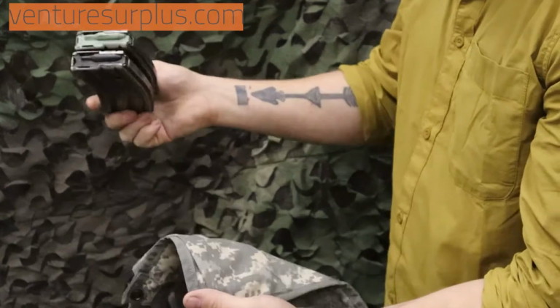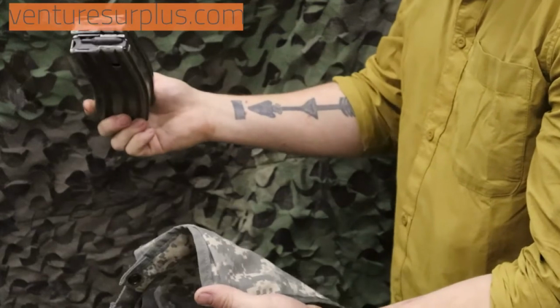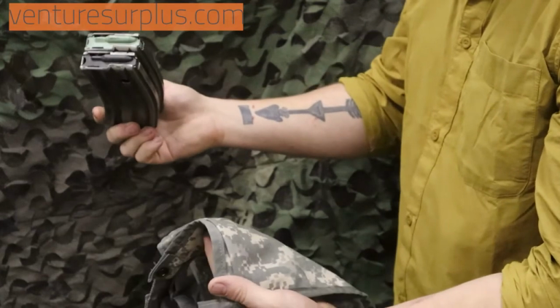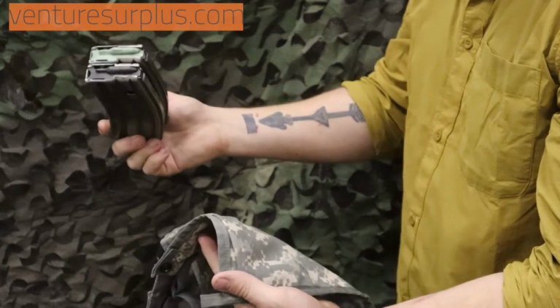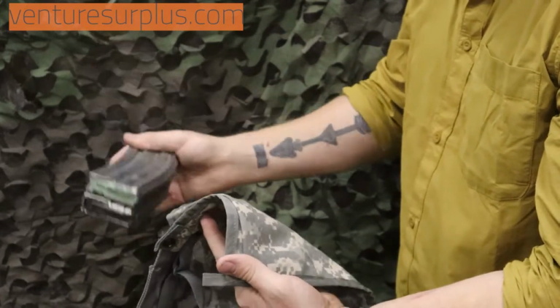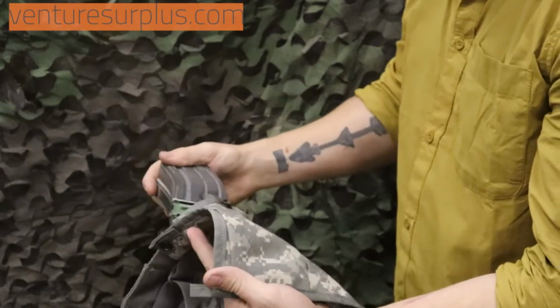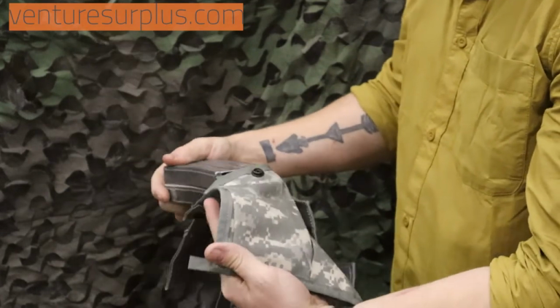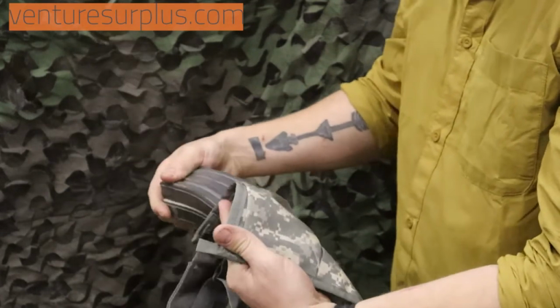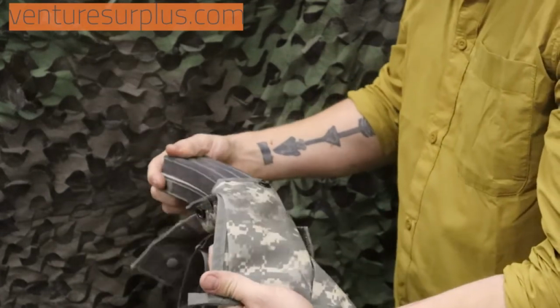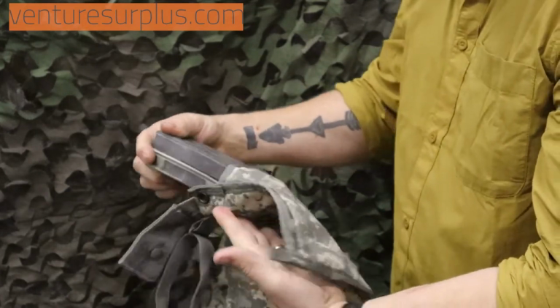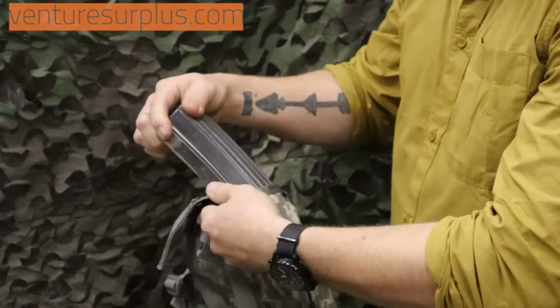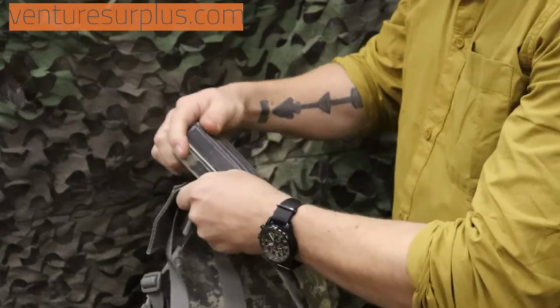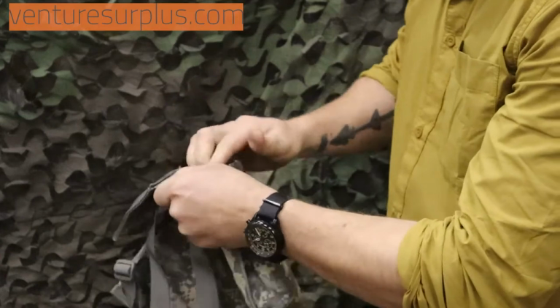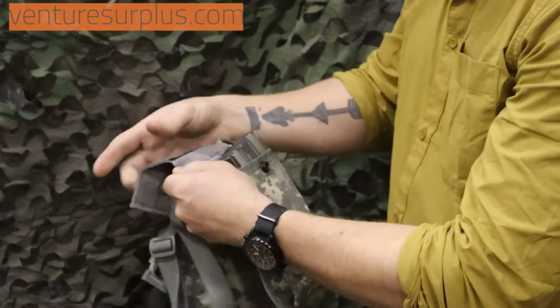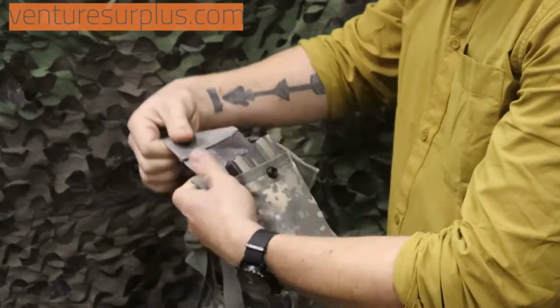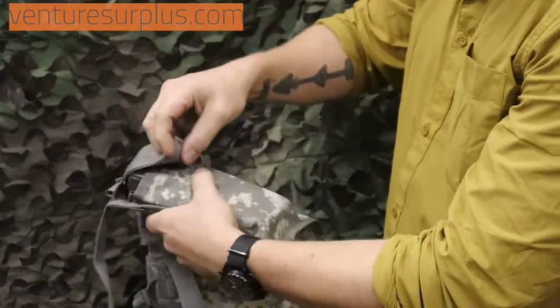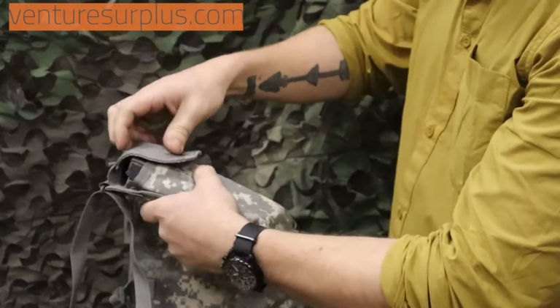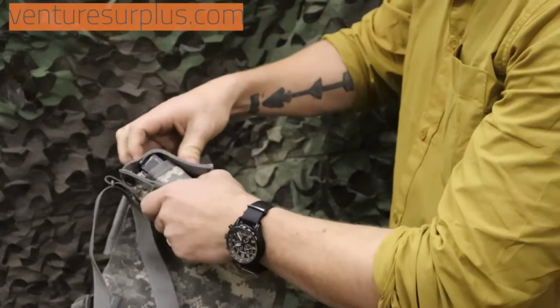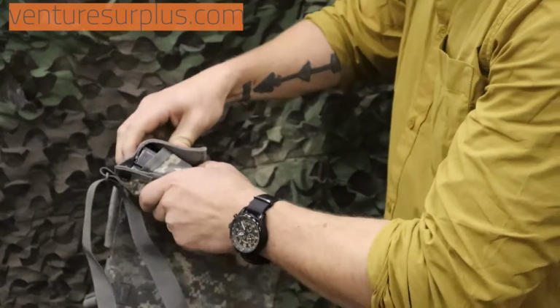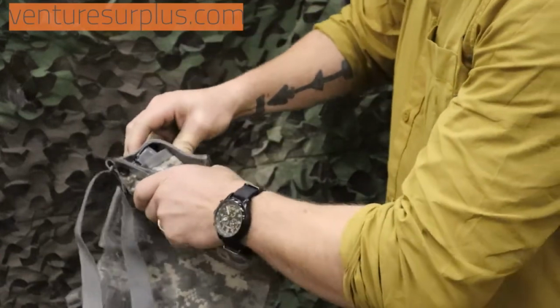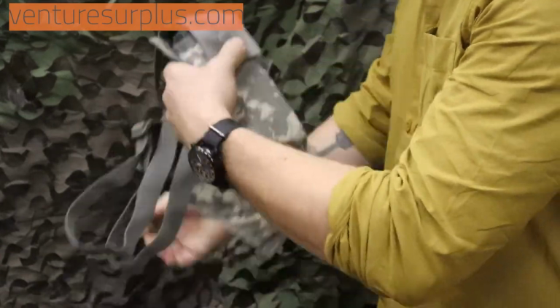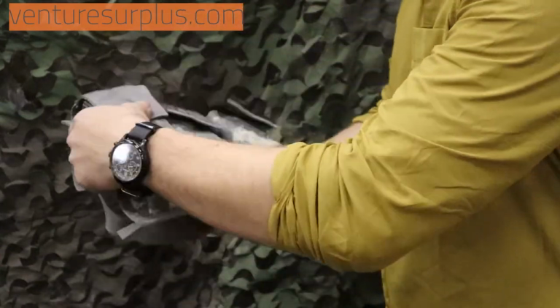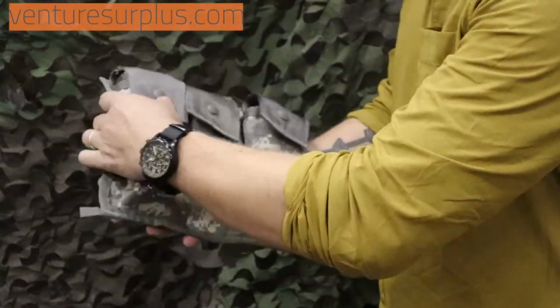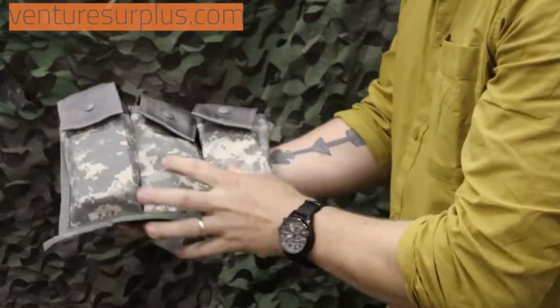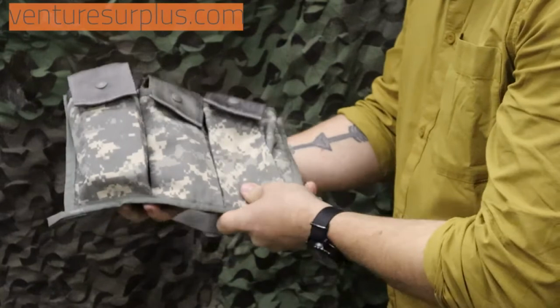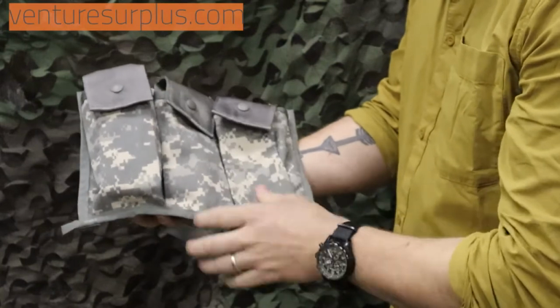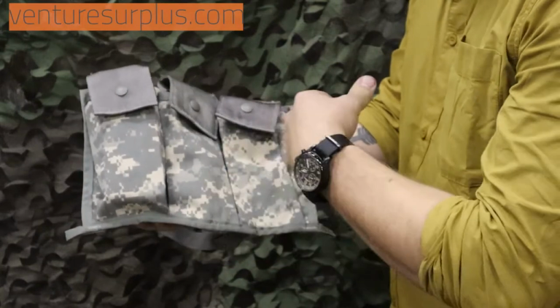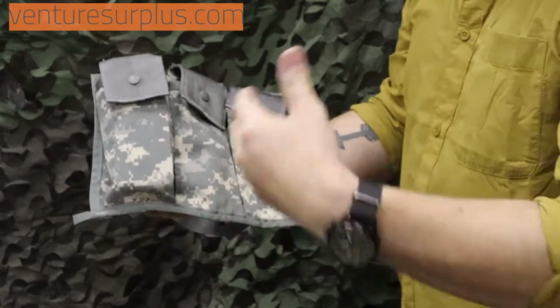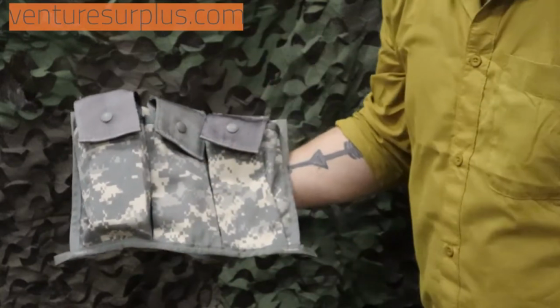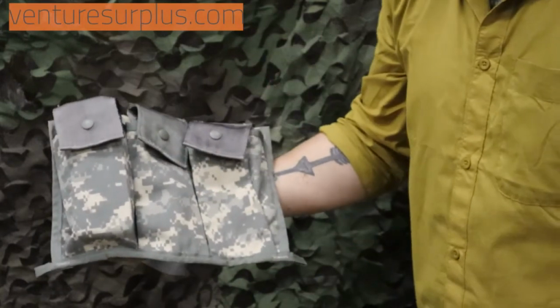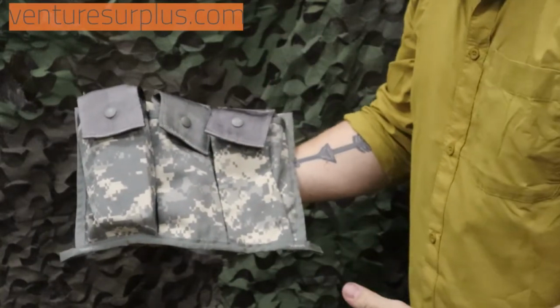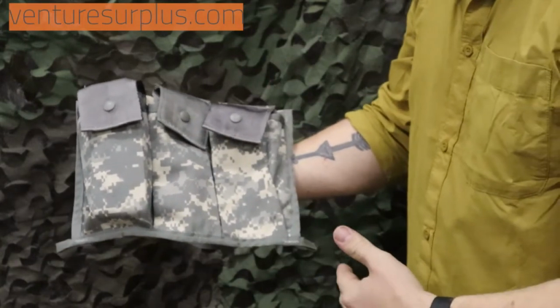Two USGI mags fit in here pretty well. Anything aftermarket like a PMAG might not fit in there real secure, or might not even close over it. It holds 6 magazines. What this is used for is to carry an additional combat load for the individual soldier.